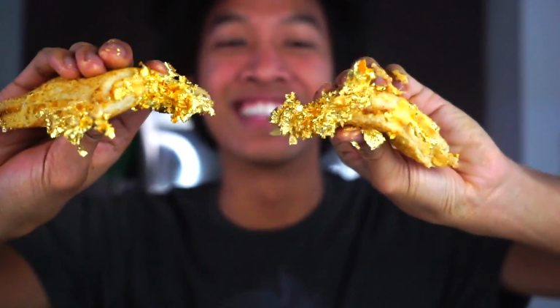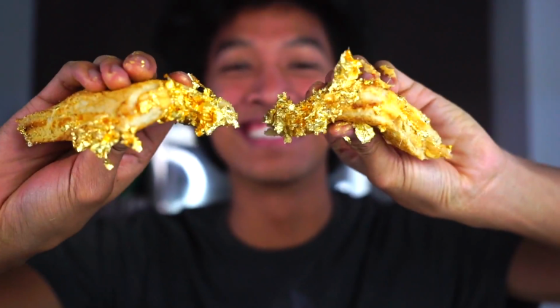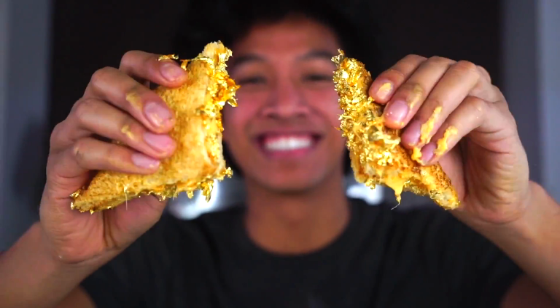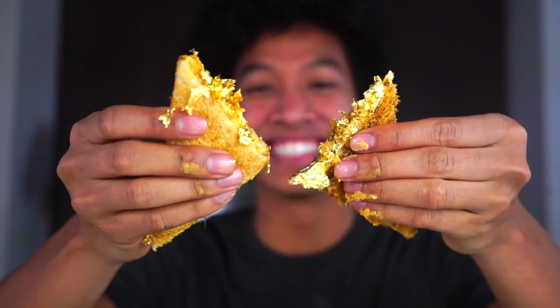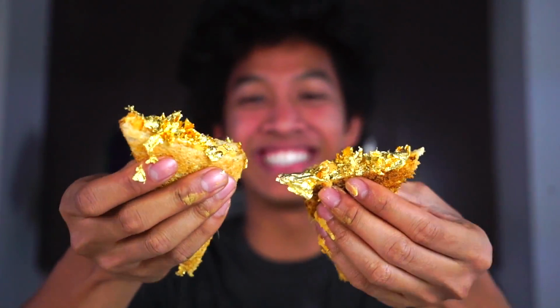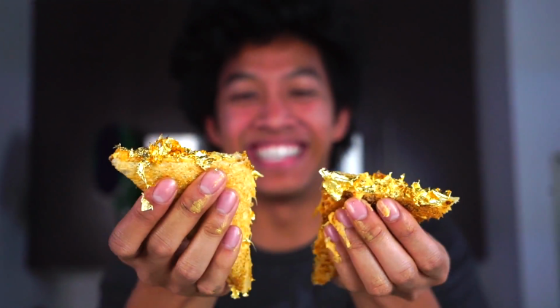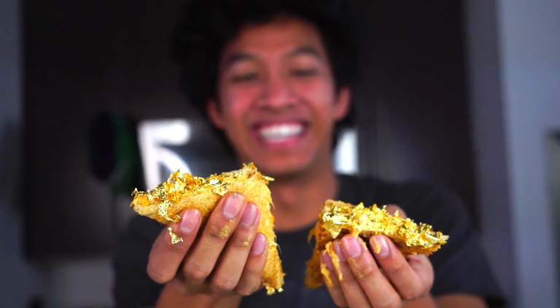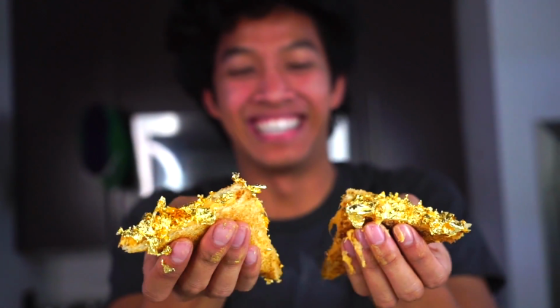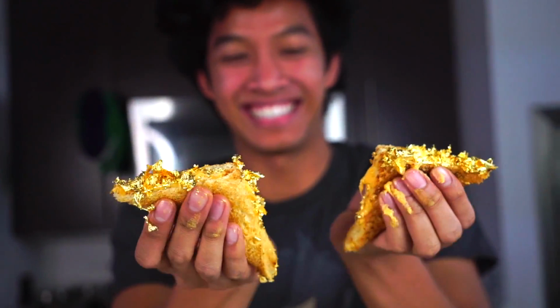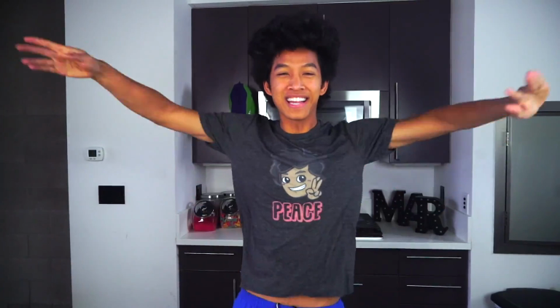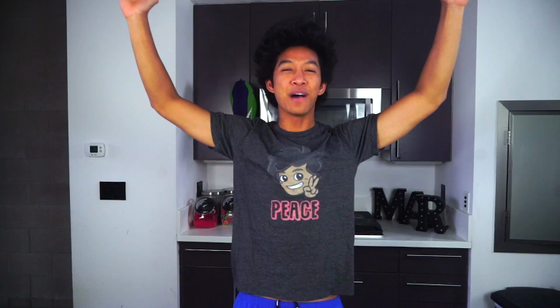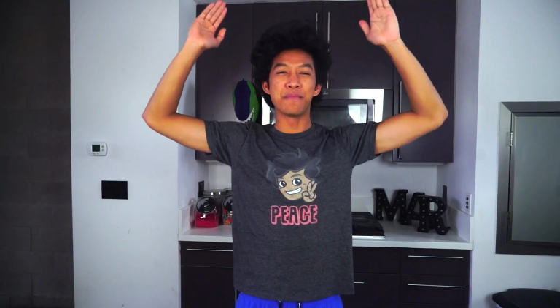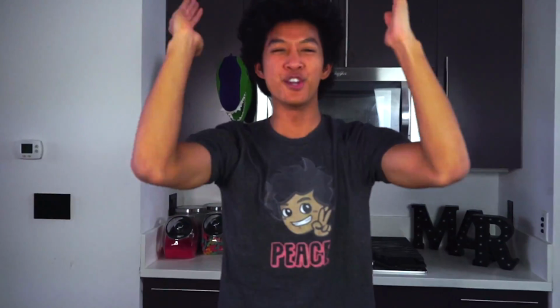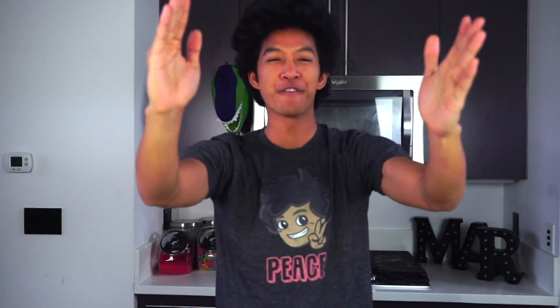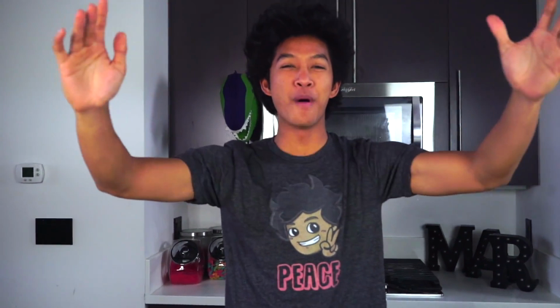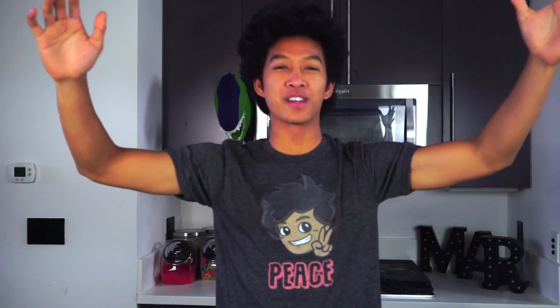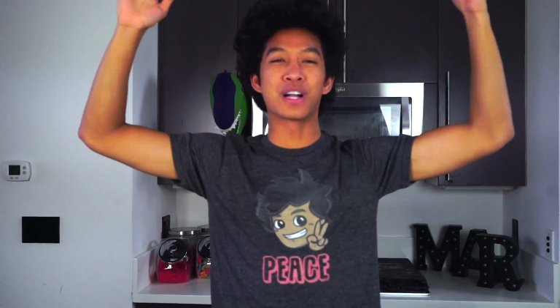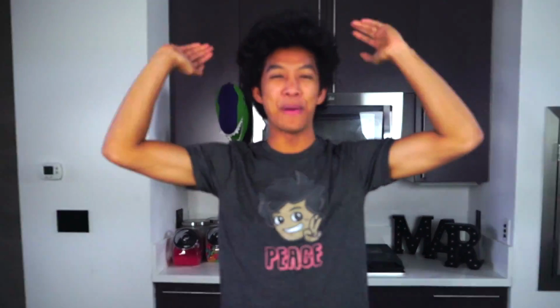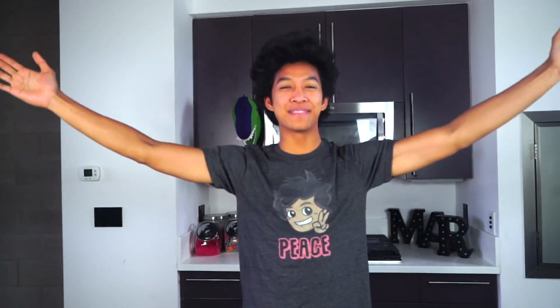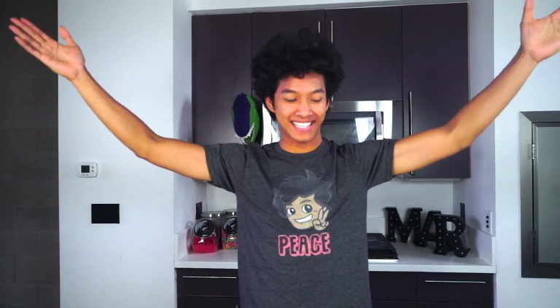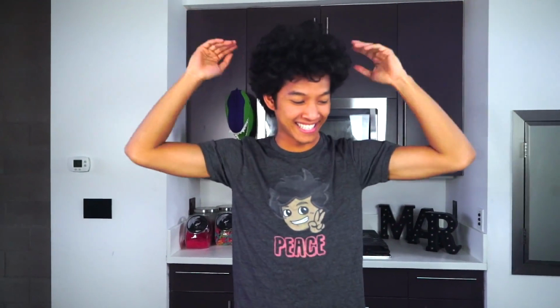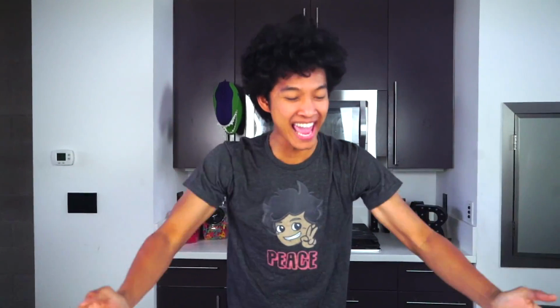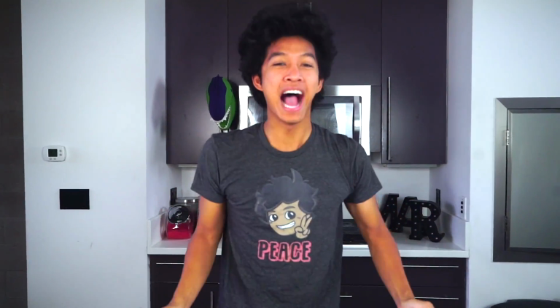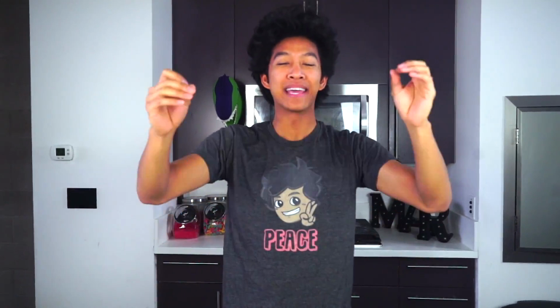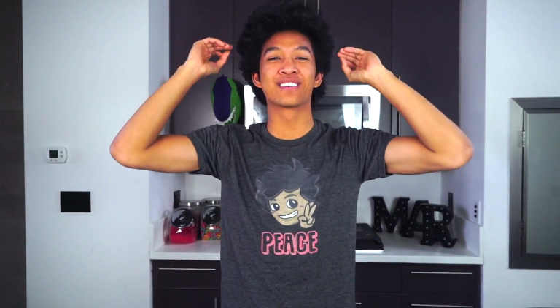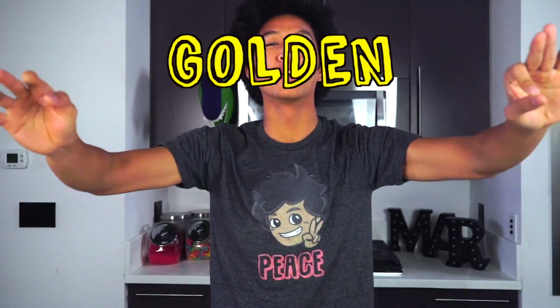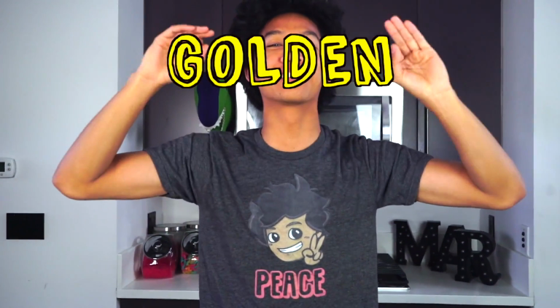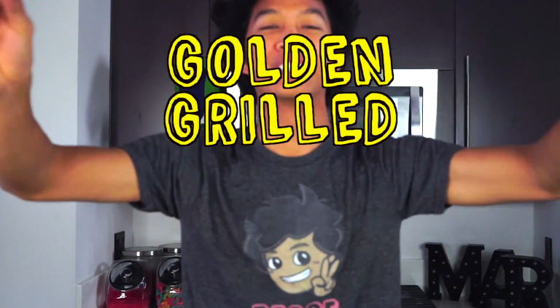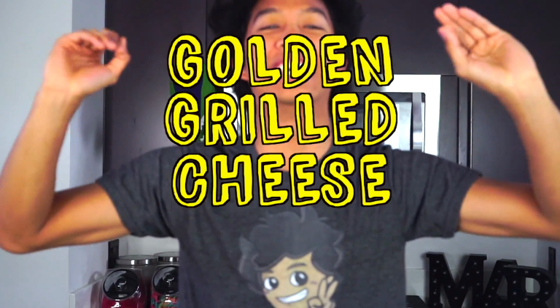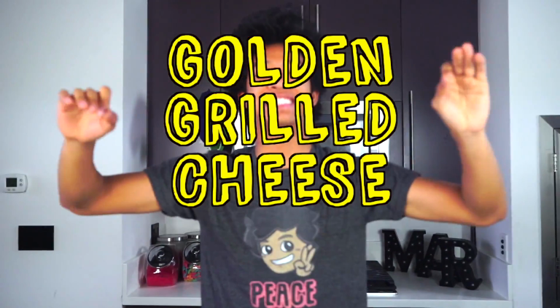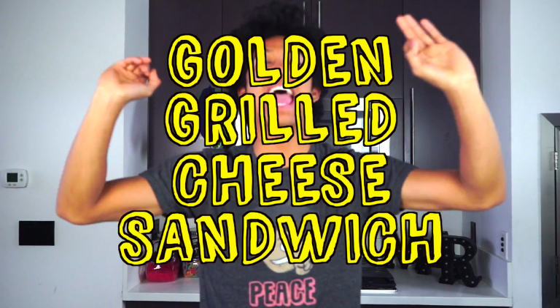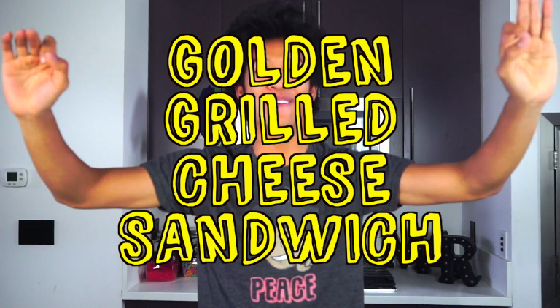Golden grilled cheese! What is up my beautiful marmars and welcome back to my kitchen today? I'm making a golden grilled cheese sandwich.